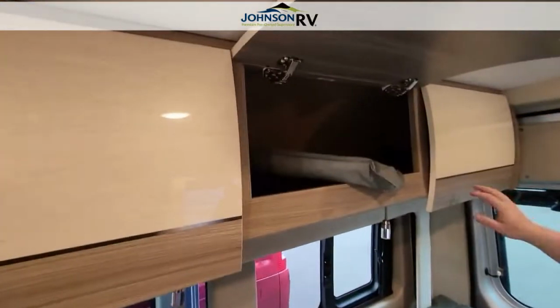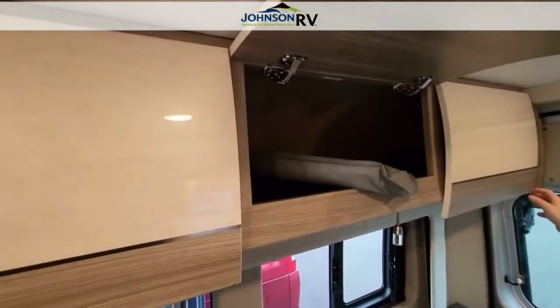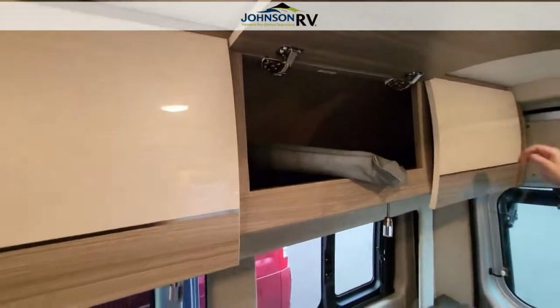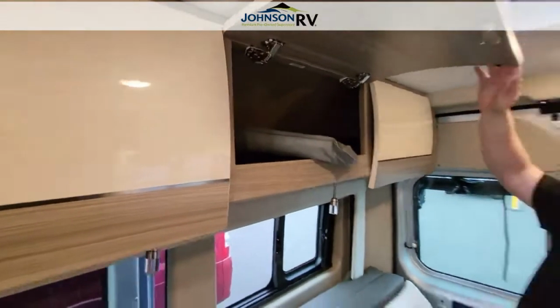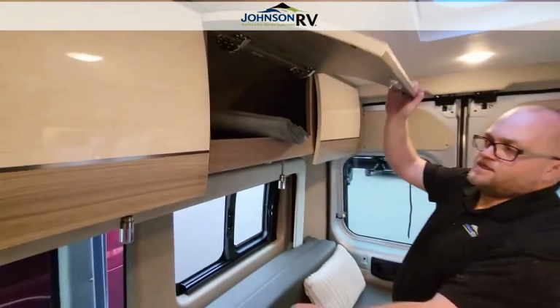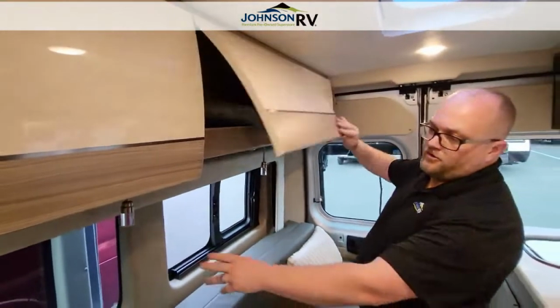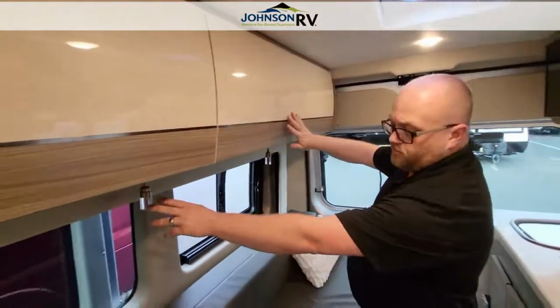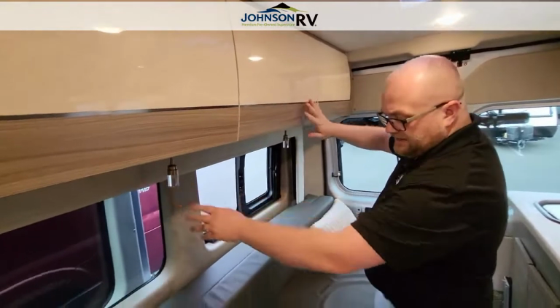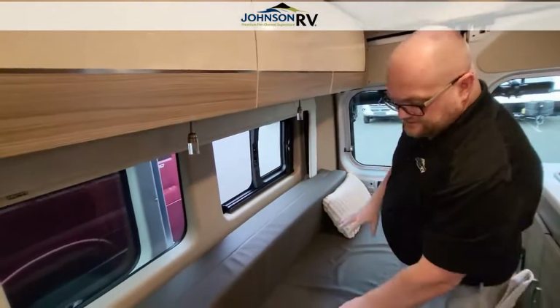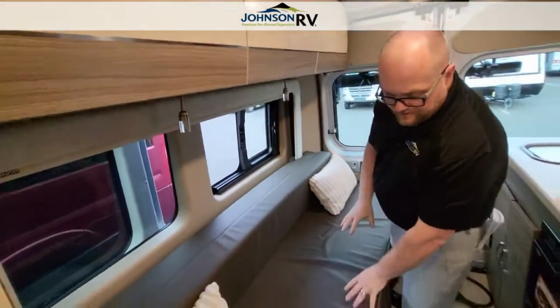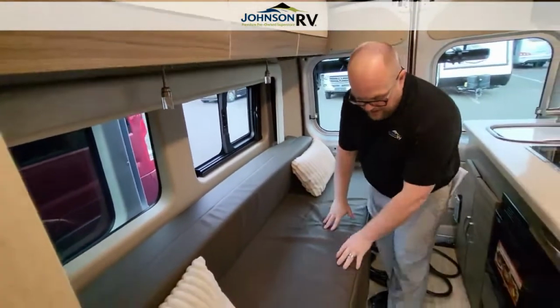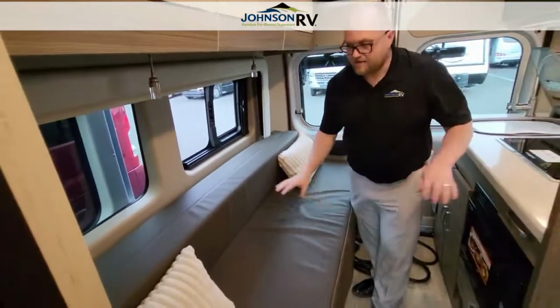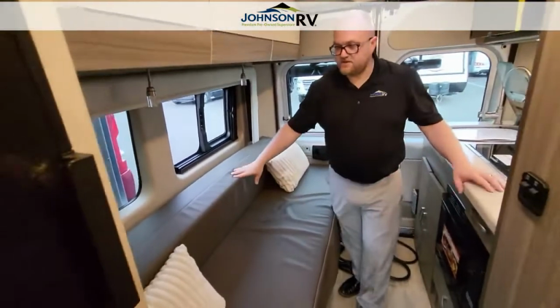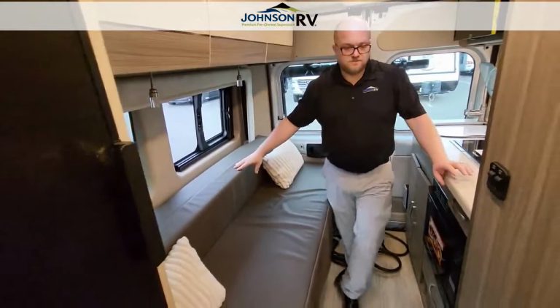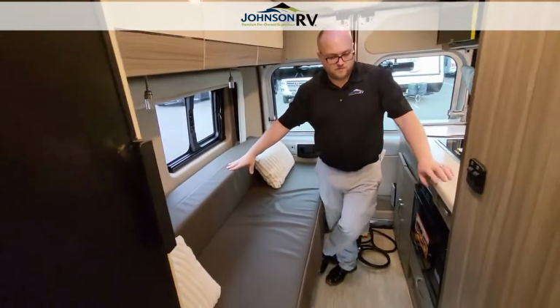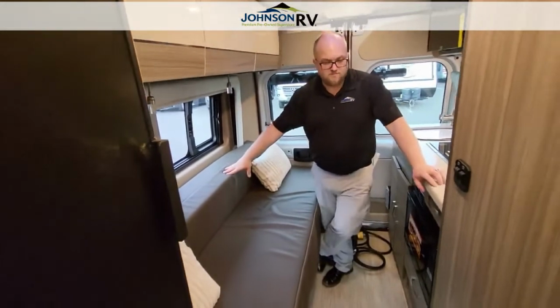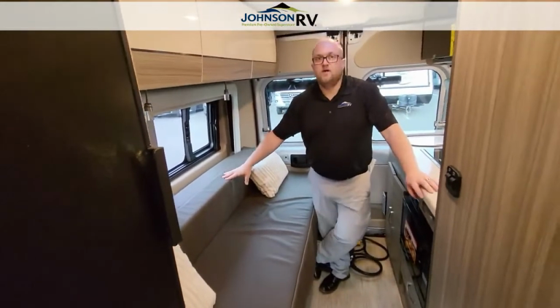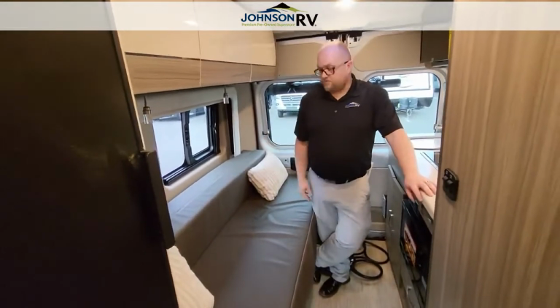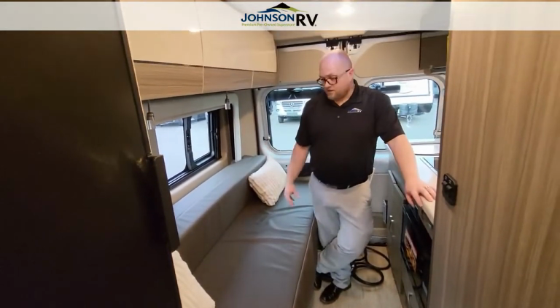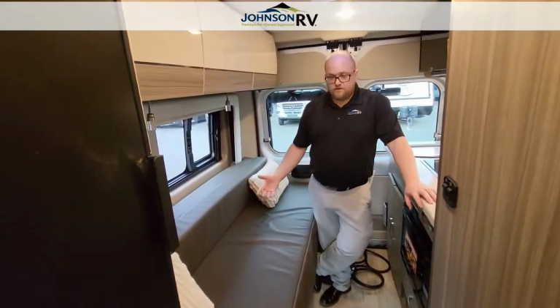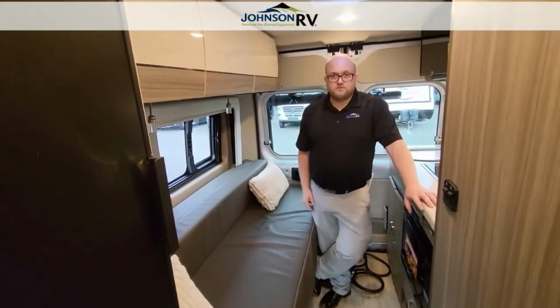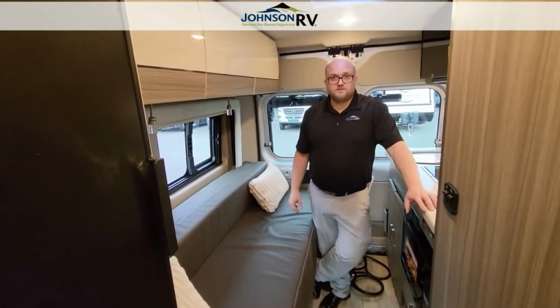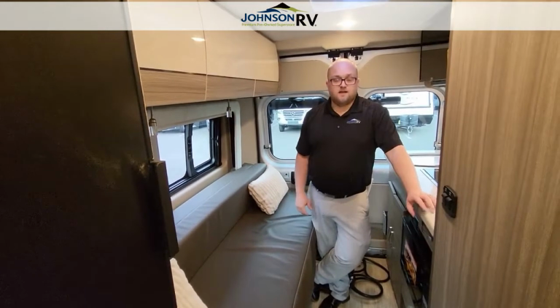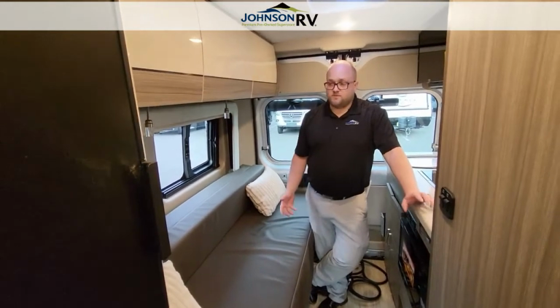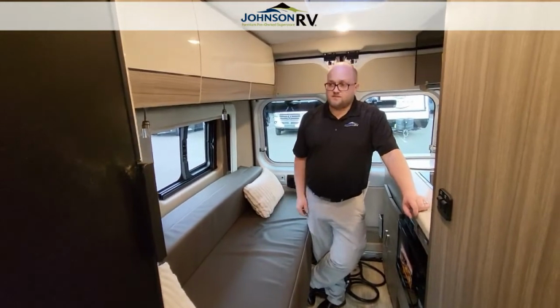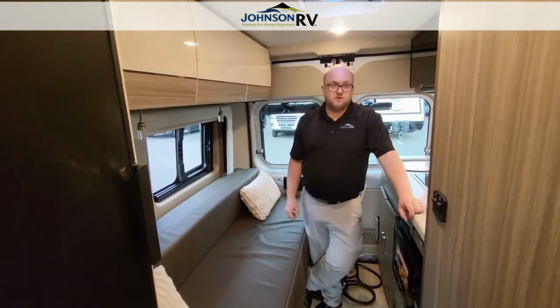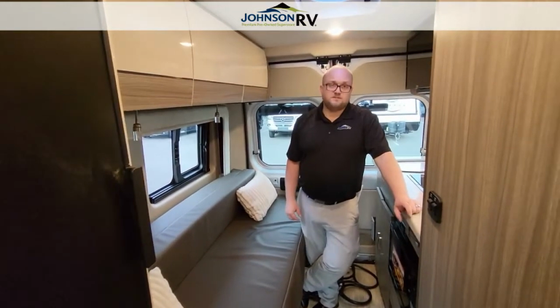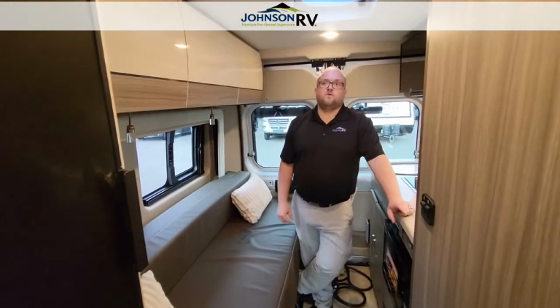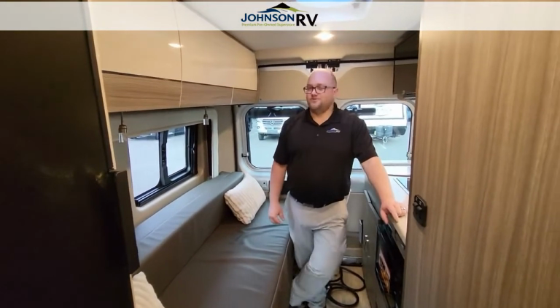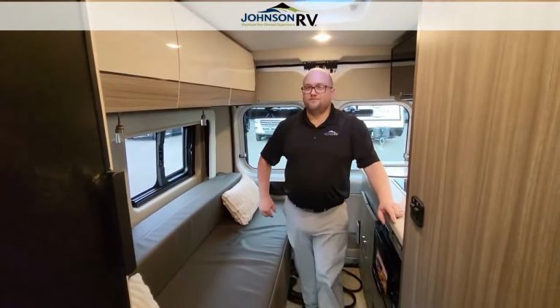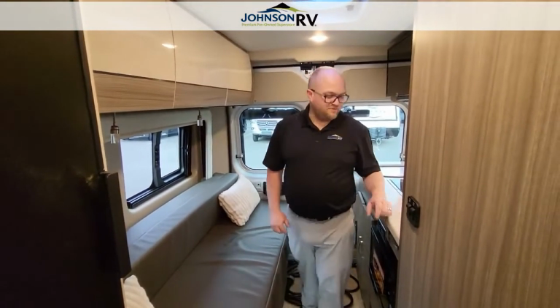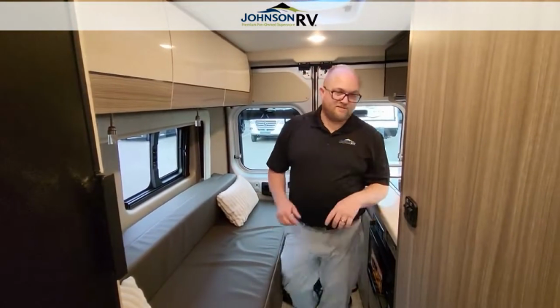Reading lights. And this converts into a bed, so you've got a lot of different options. Lots of ways that you can use this for your fun time traveling.